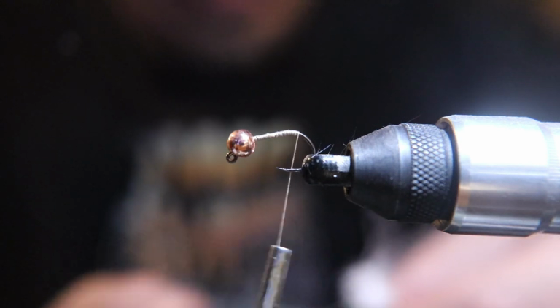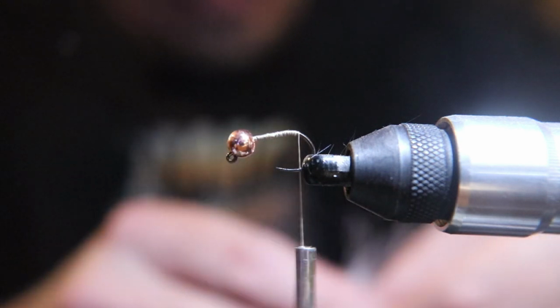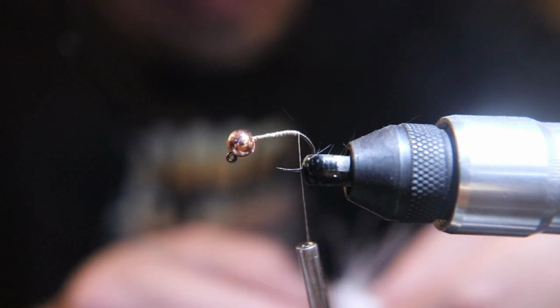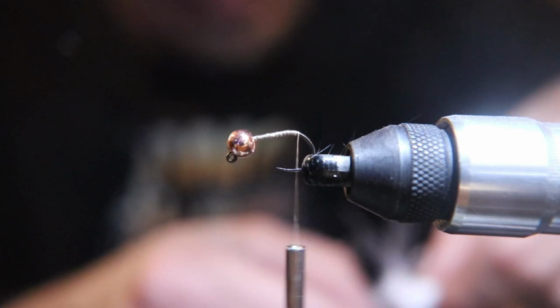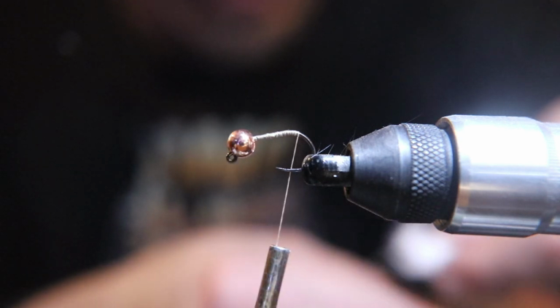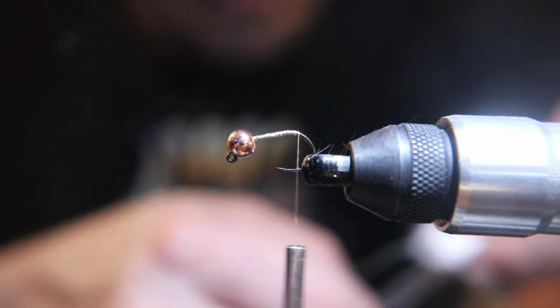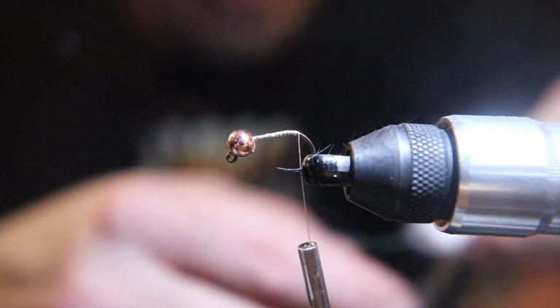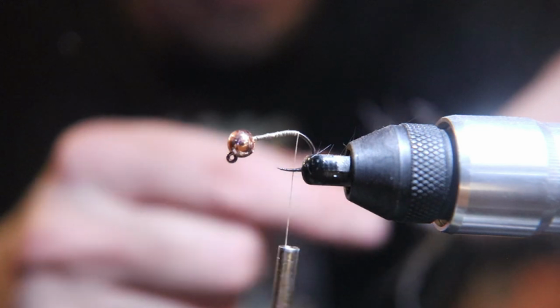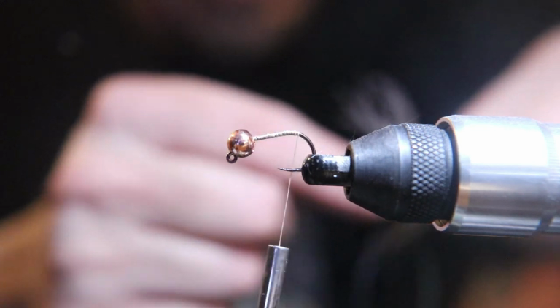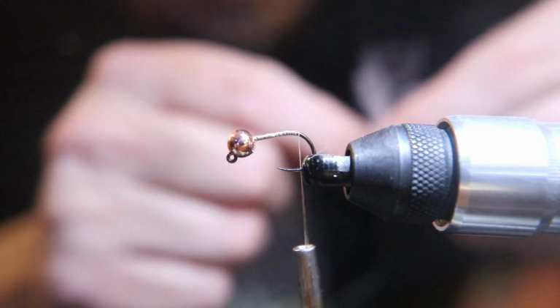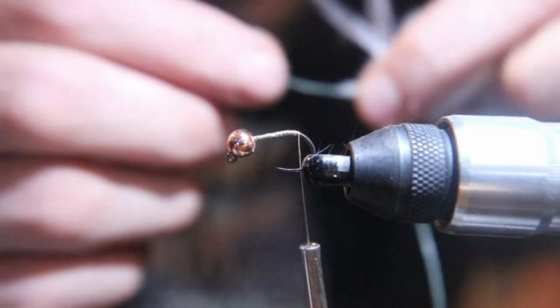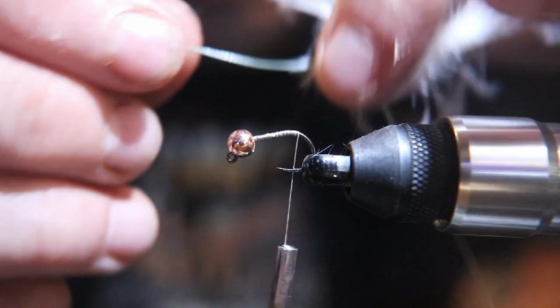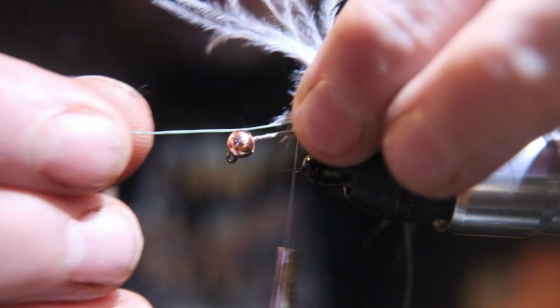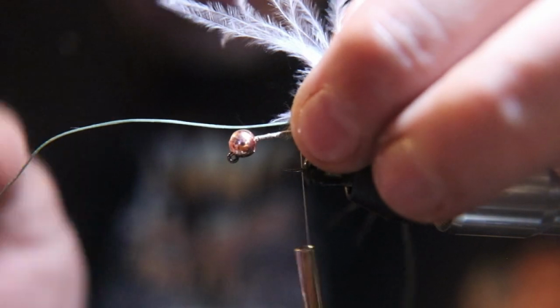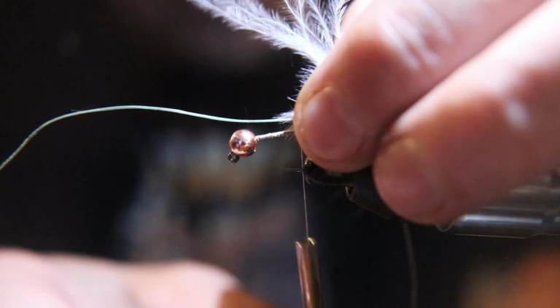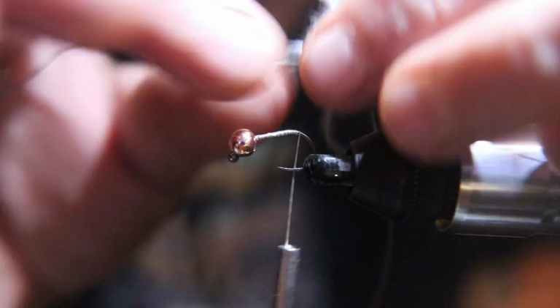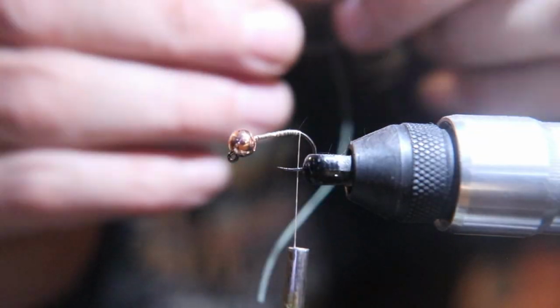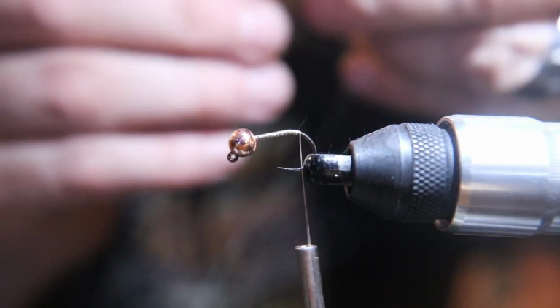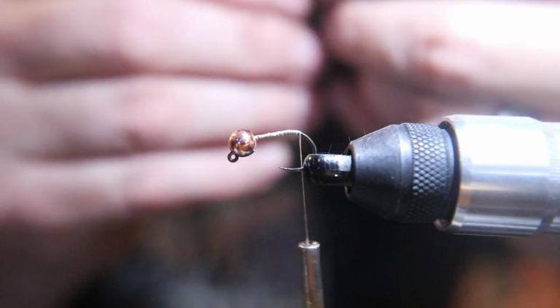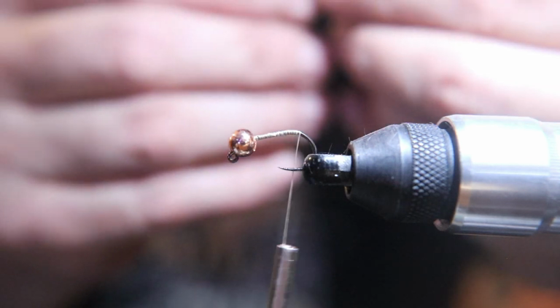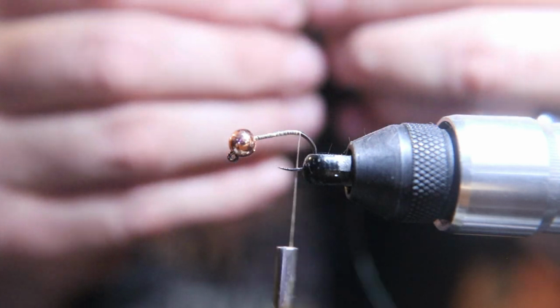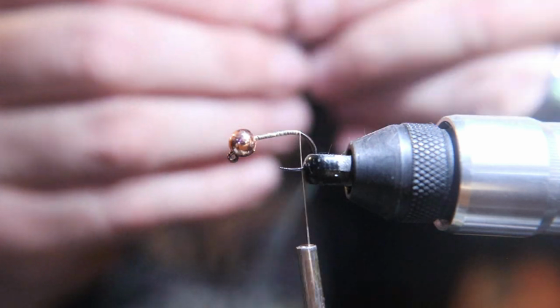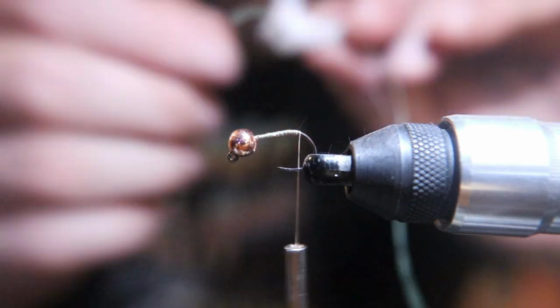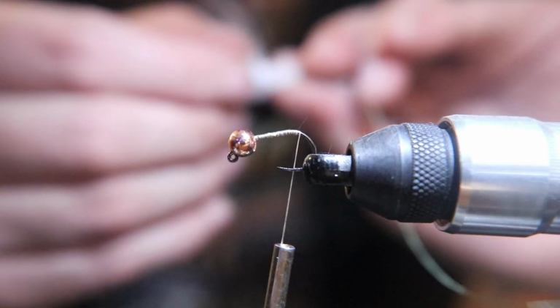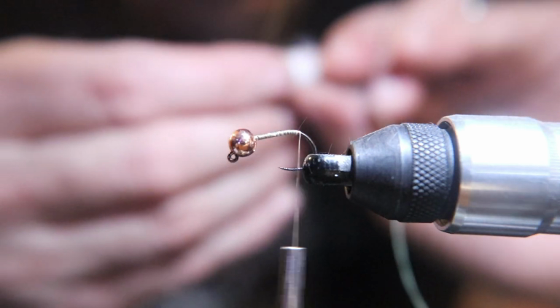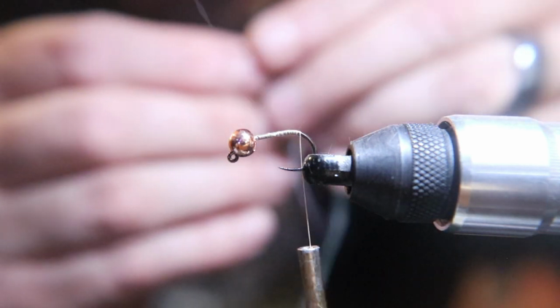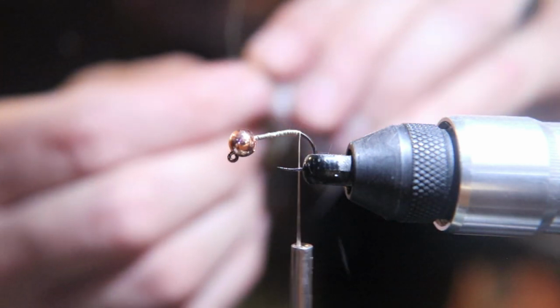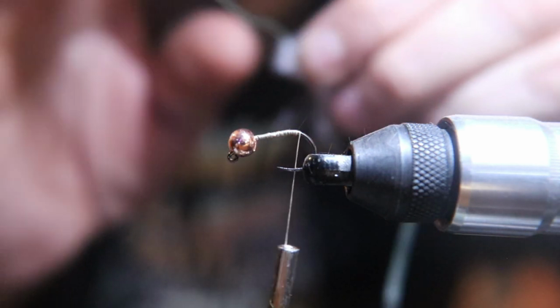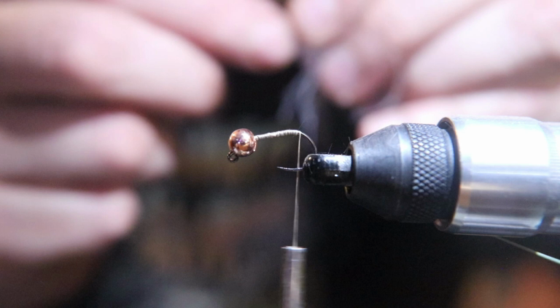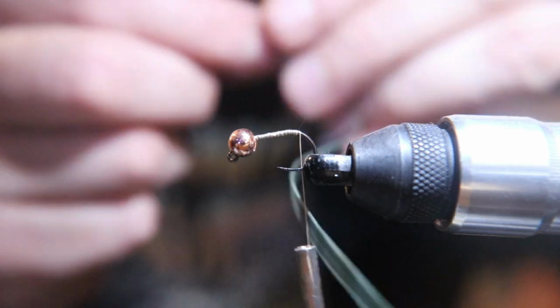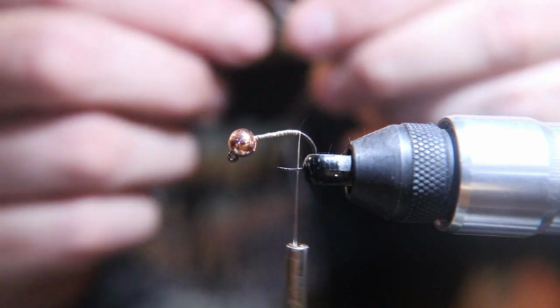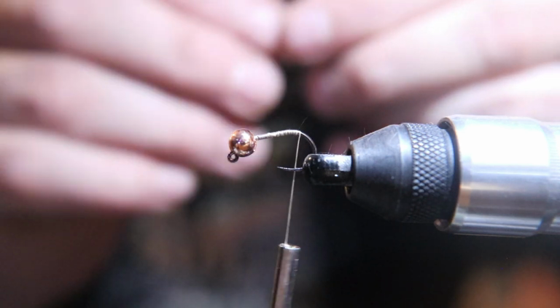I took the last piece that we removed from the vise and stuck a piece of spider wire — 60 pound test braided fishing line — through the eye of the hook. We're gonna tie that onto this hook.